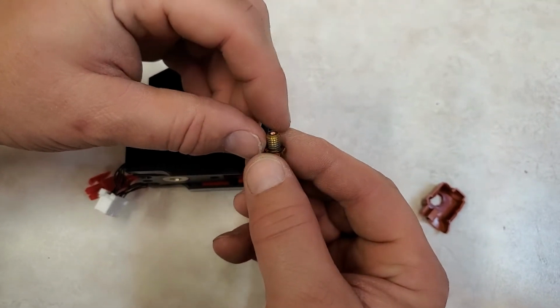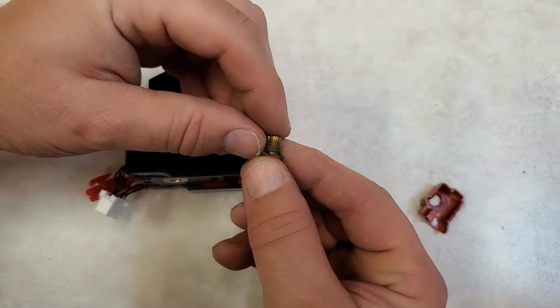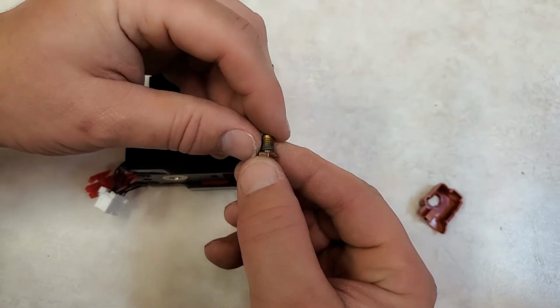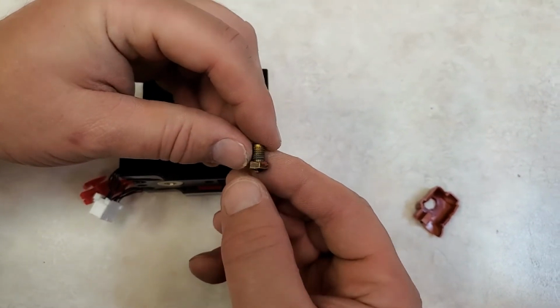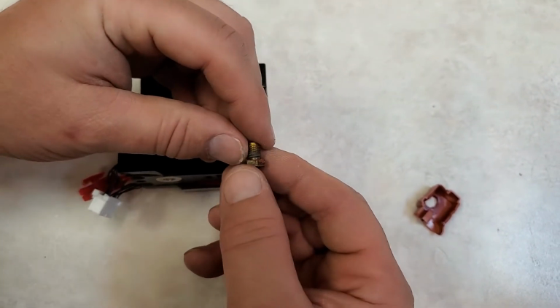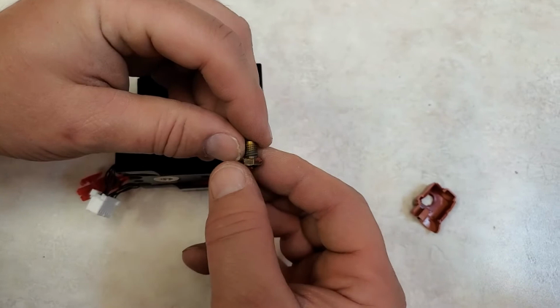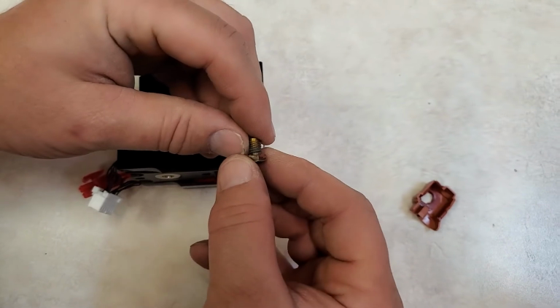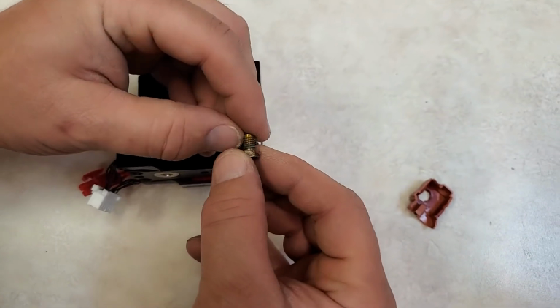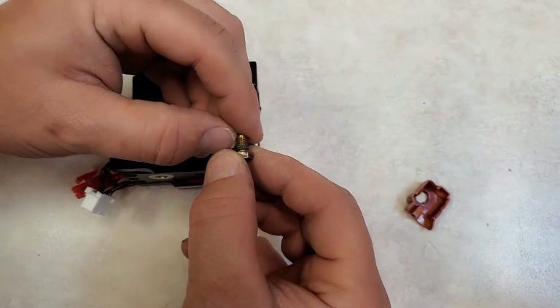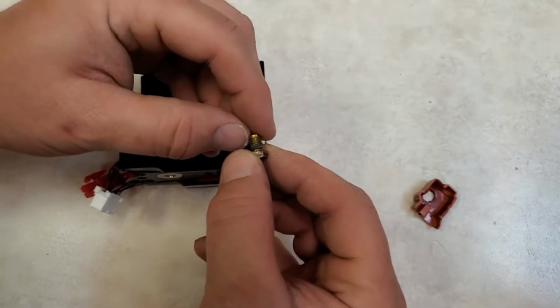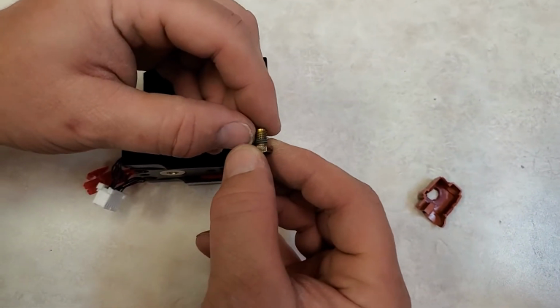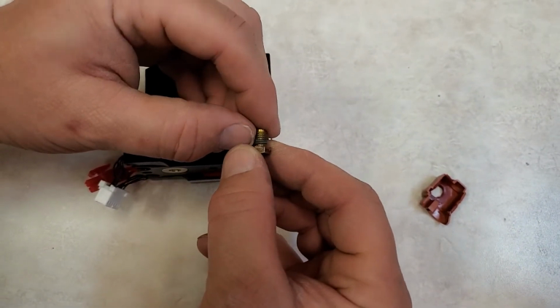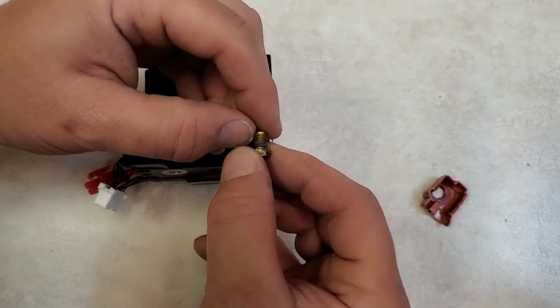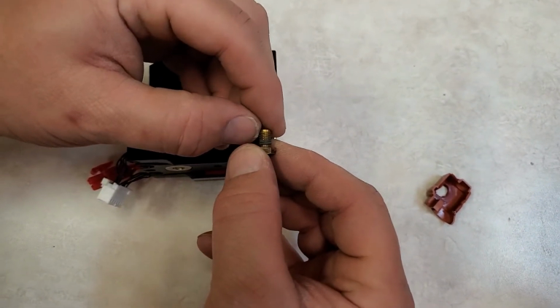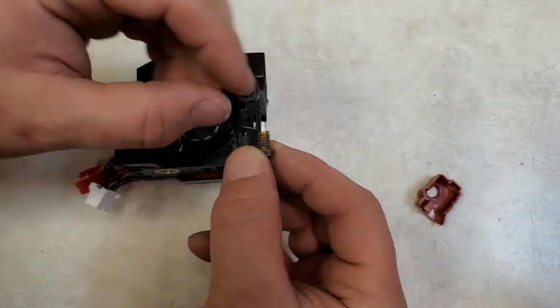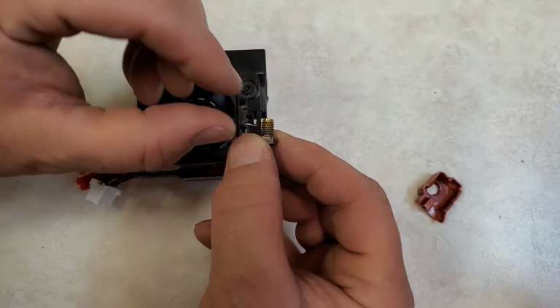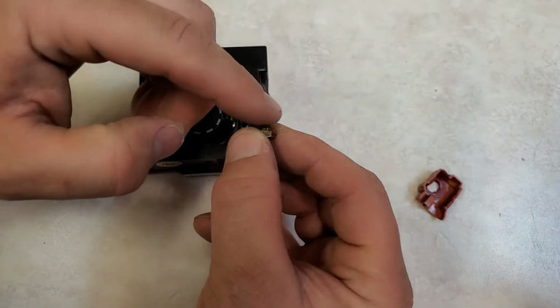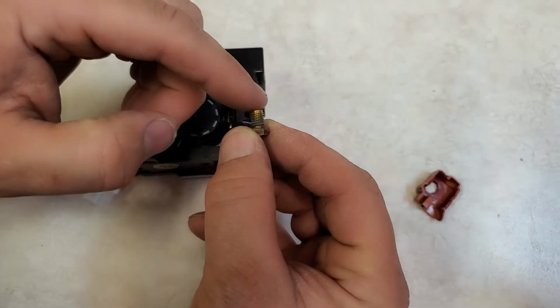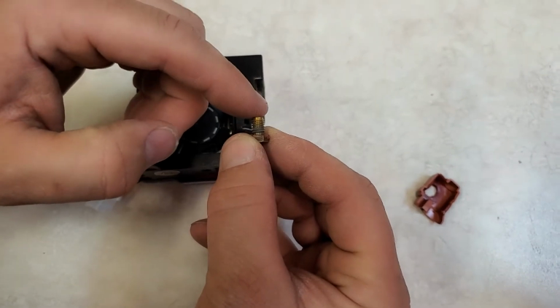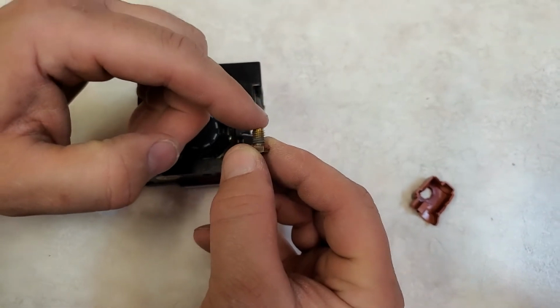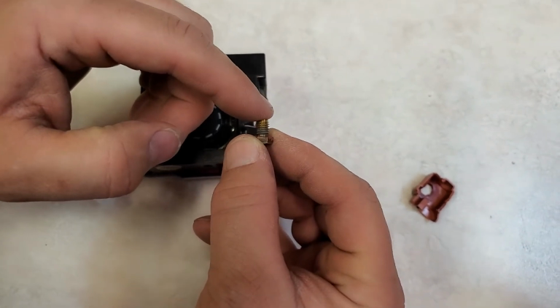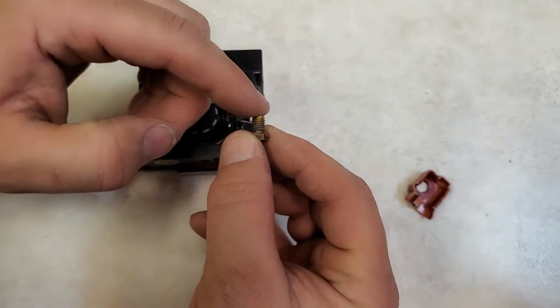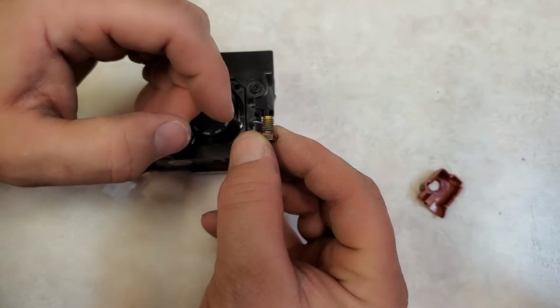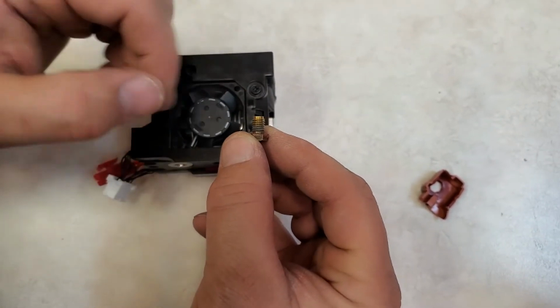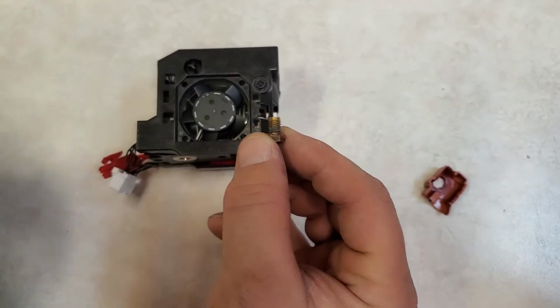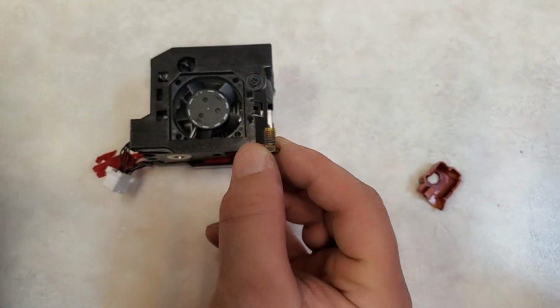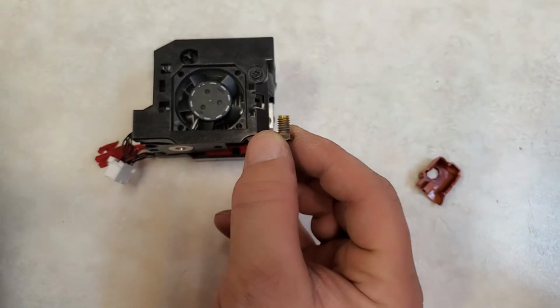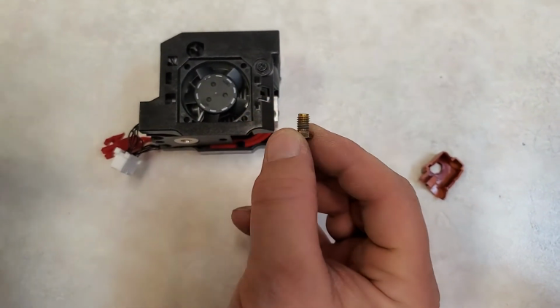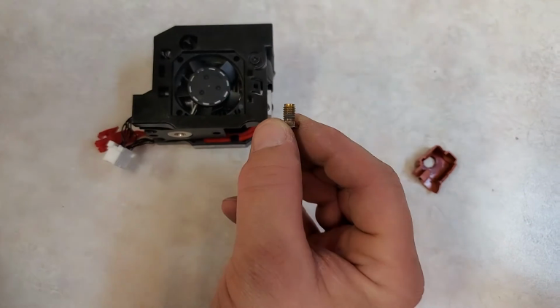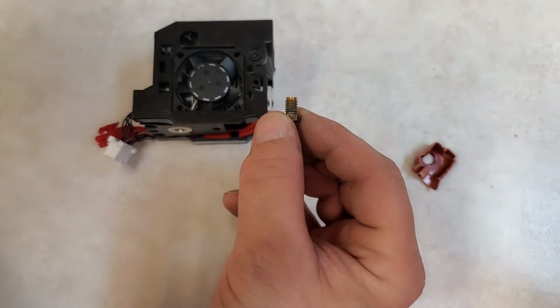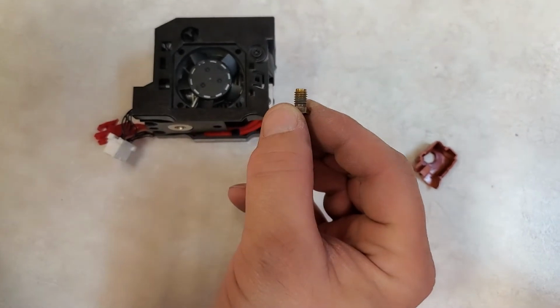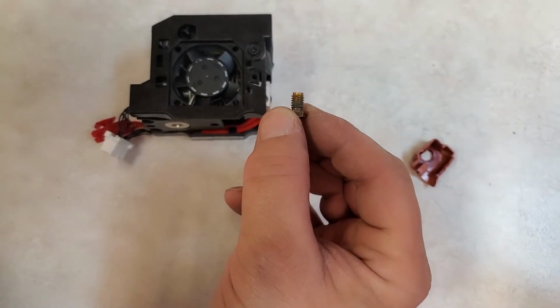This one I measured and it is a 6mm diameter, 1mm thread pitch, and 8mm long from the shoulder to the end. We're going to go see if we can find something on the internet to replace that with.